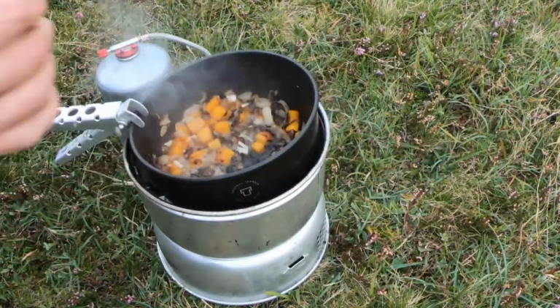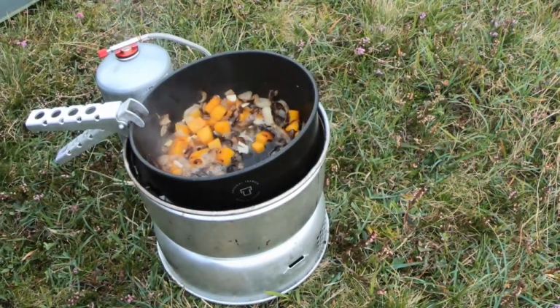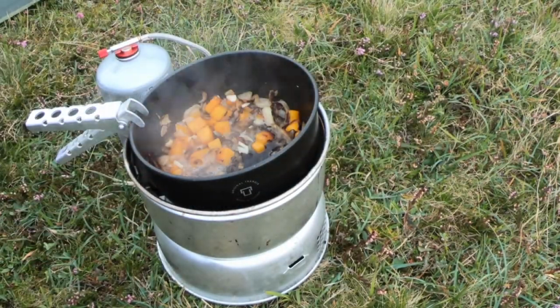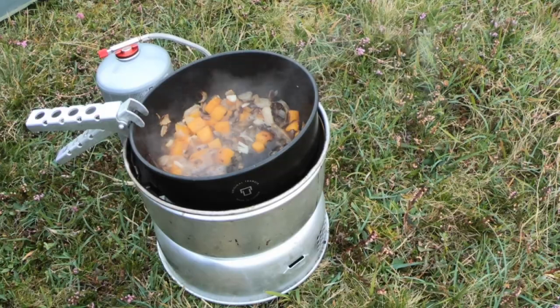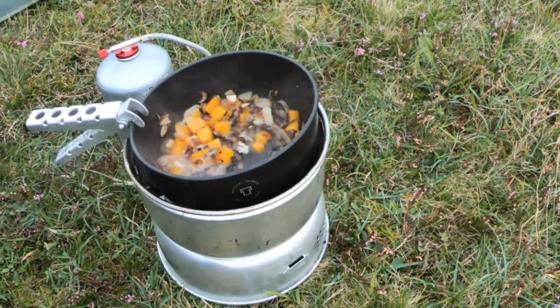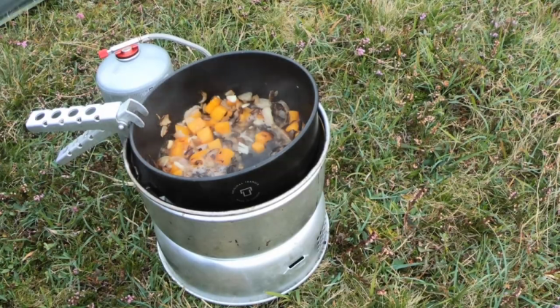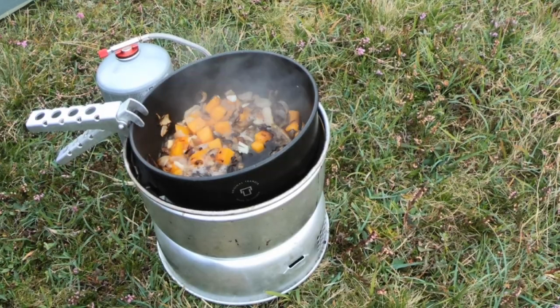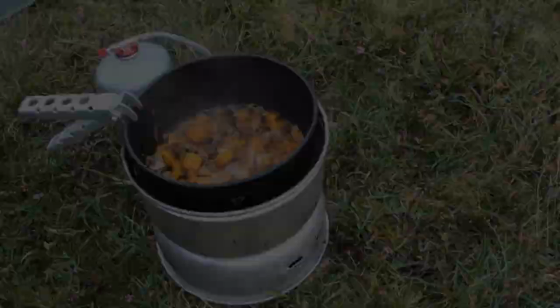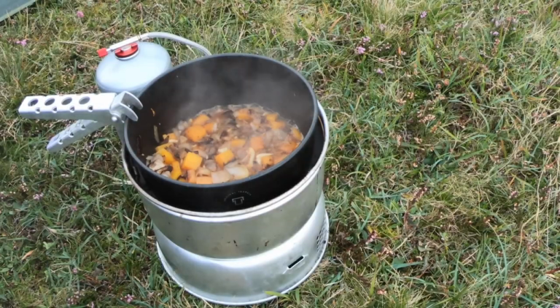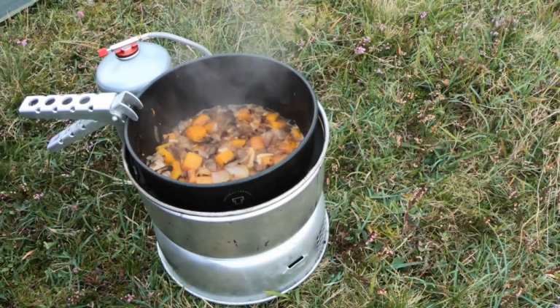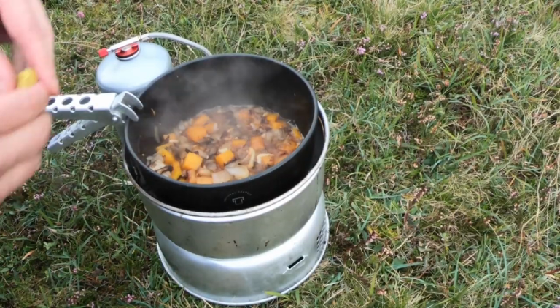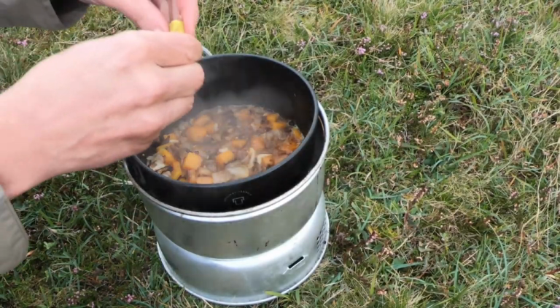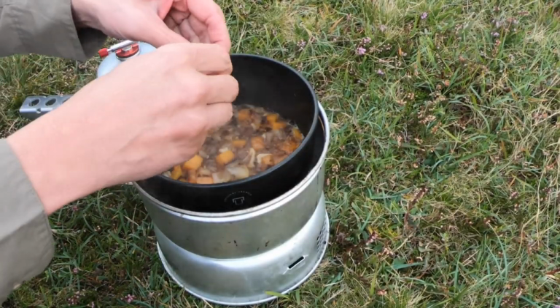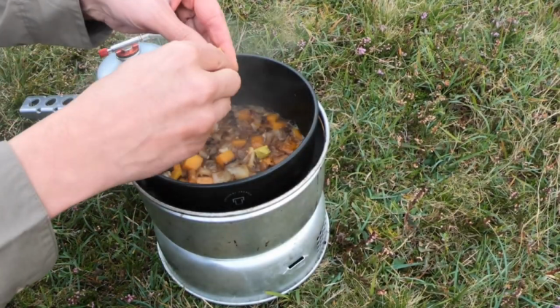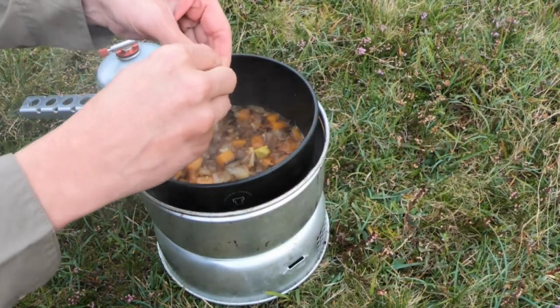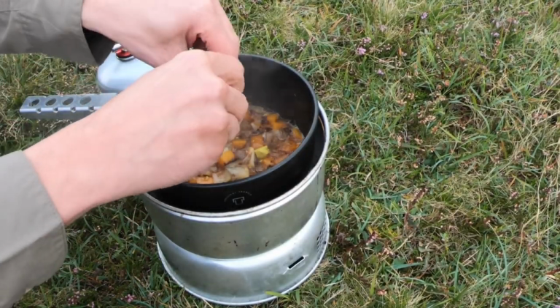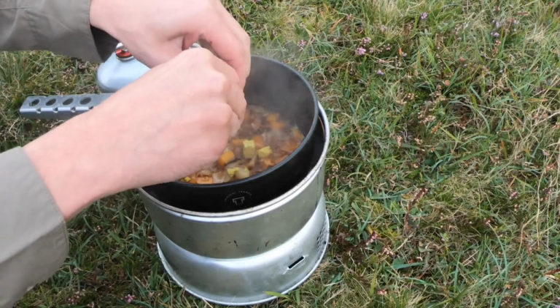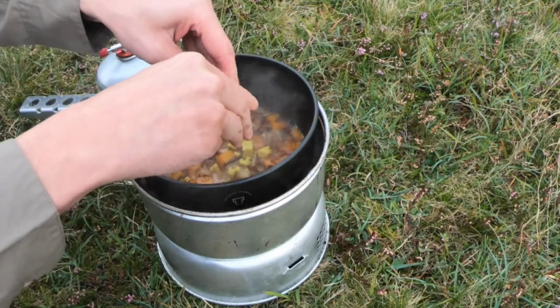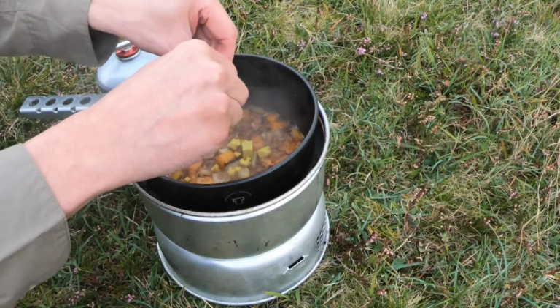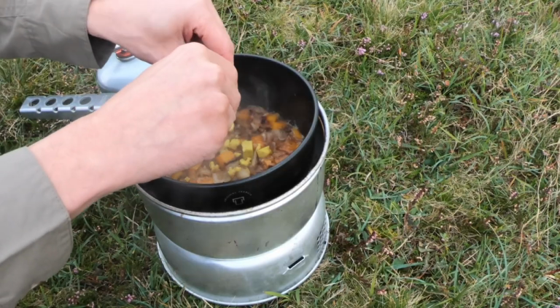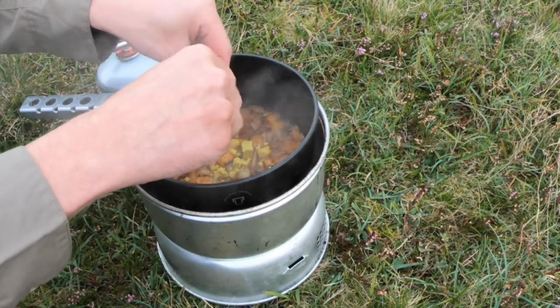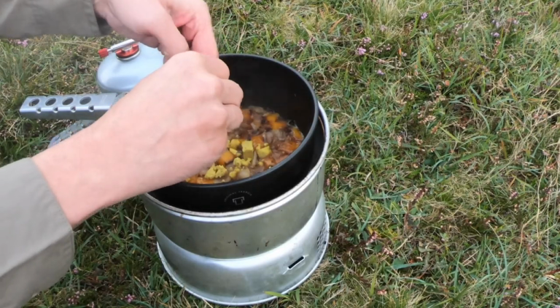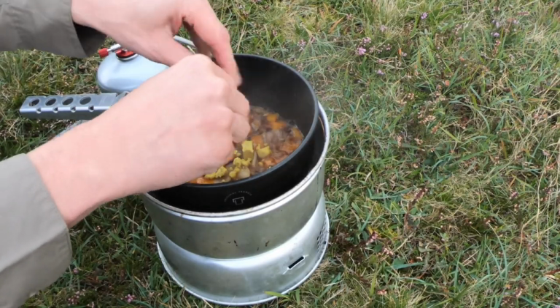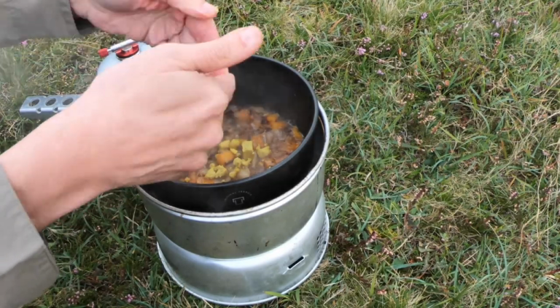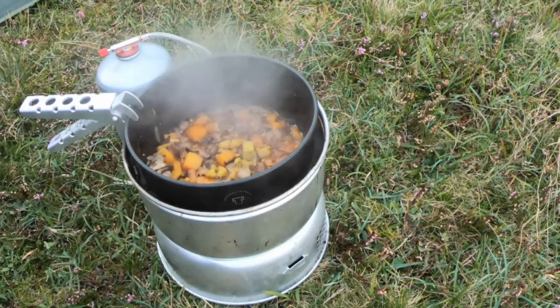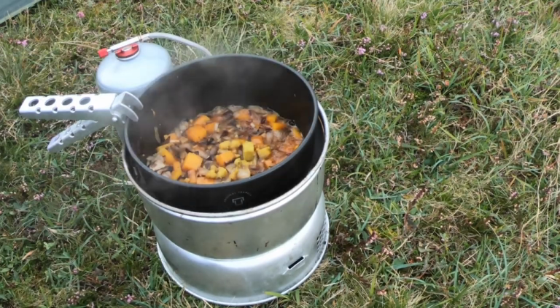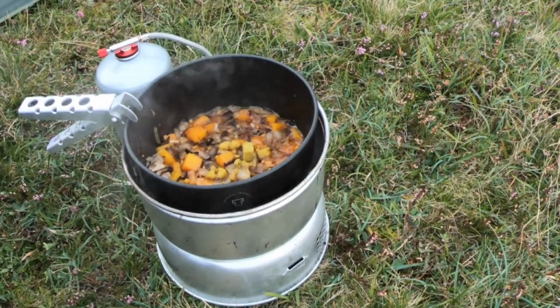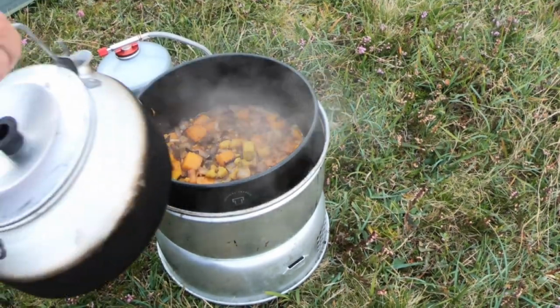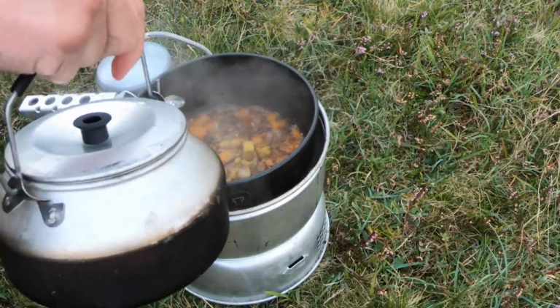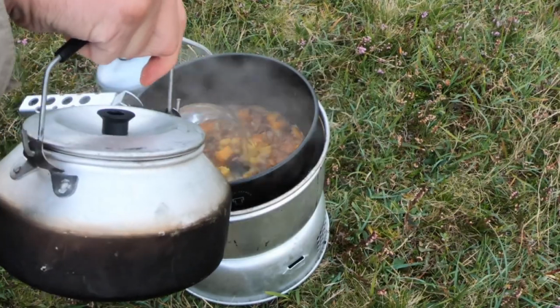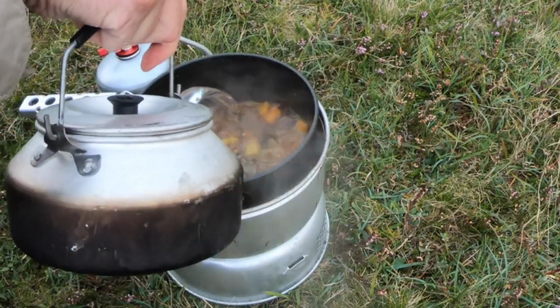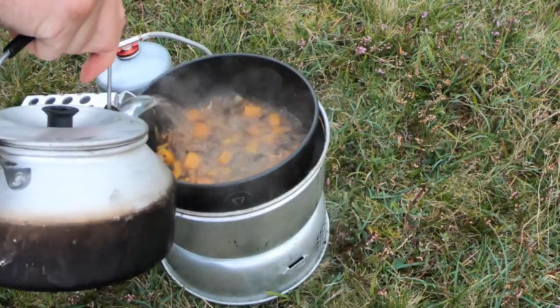And a little splash of white wine. Next I'm adding a stock cube — chicken or vegetable works, whatever you prefer — and I'll top it up with some boiled water.